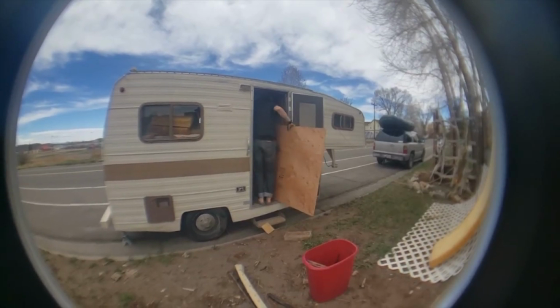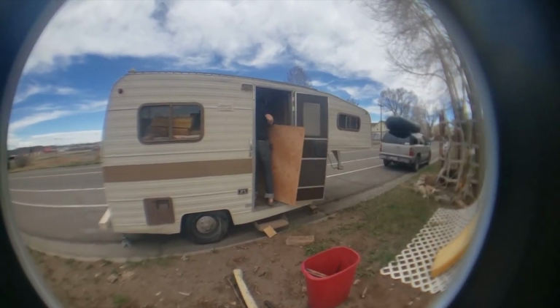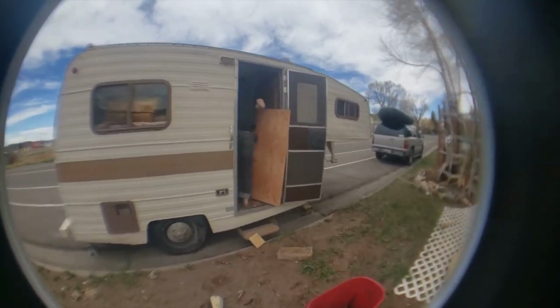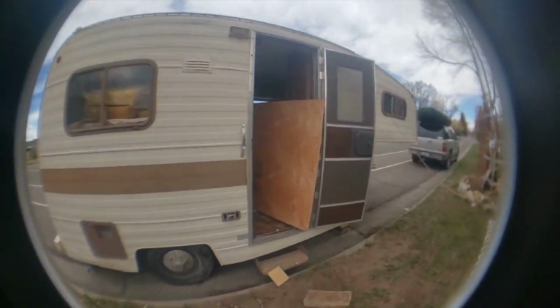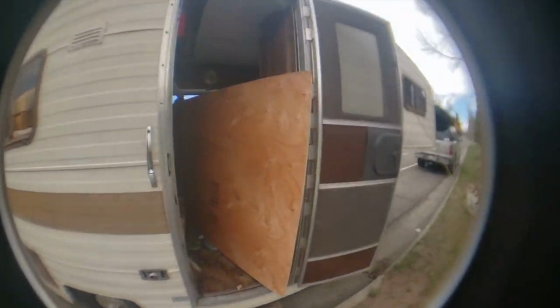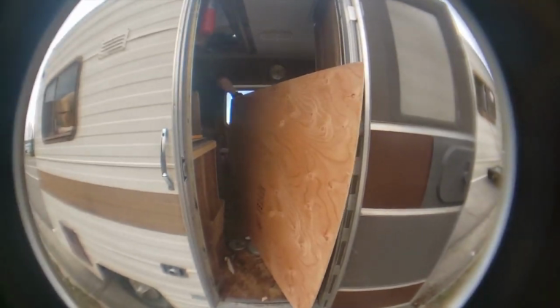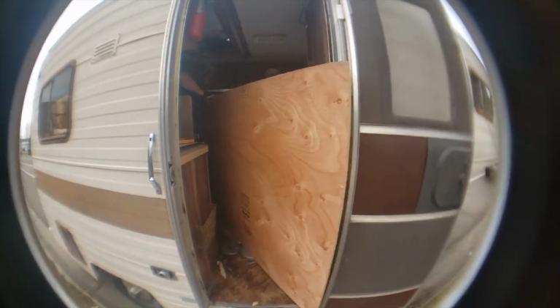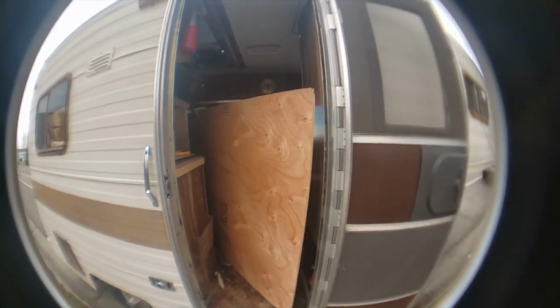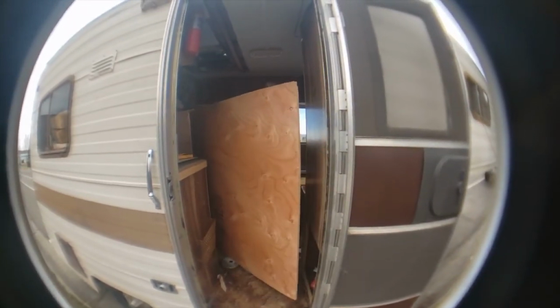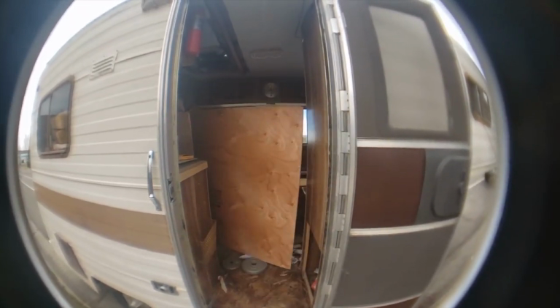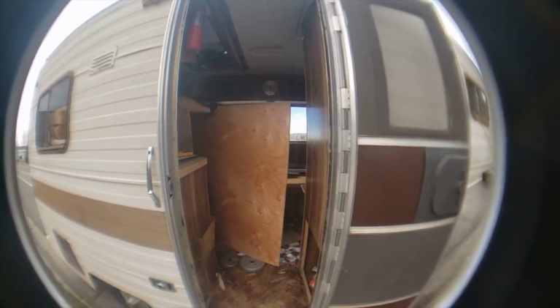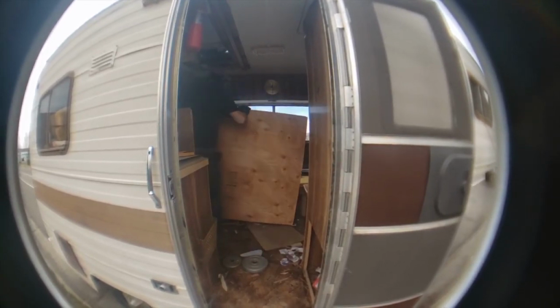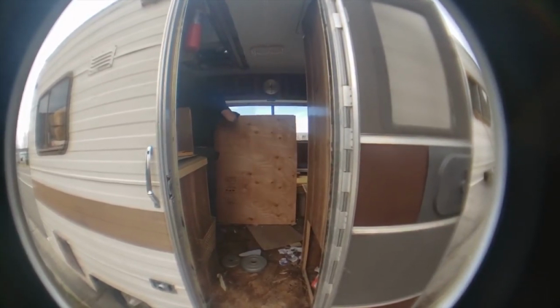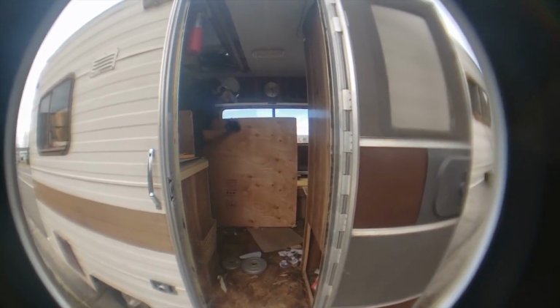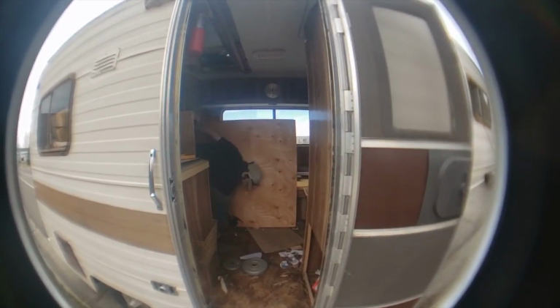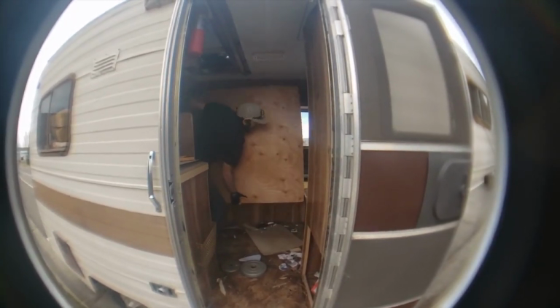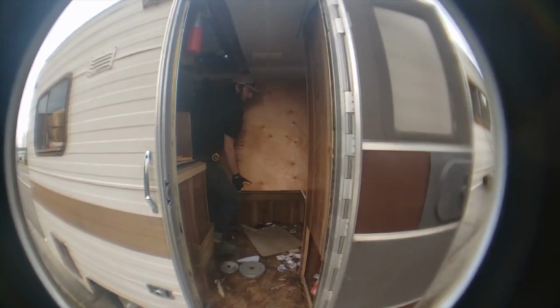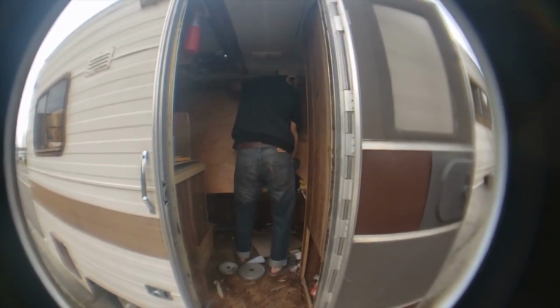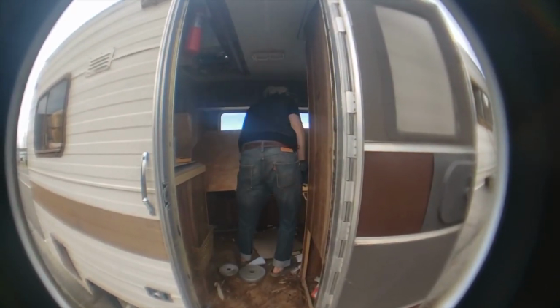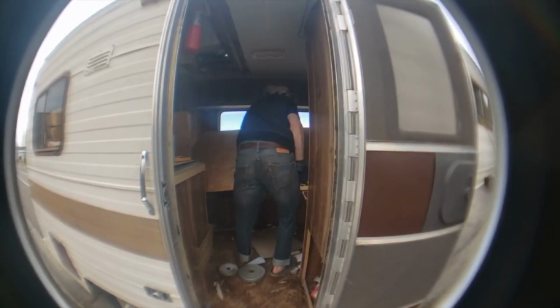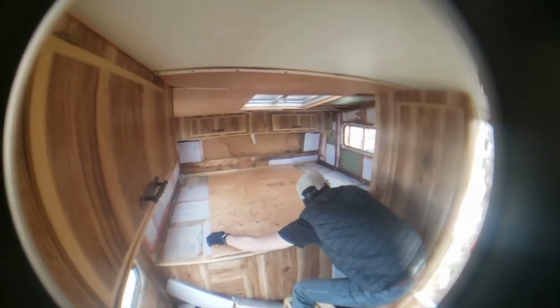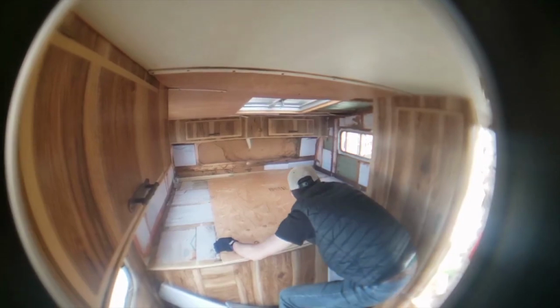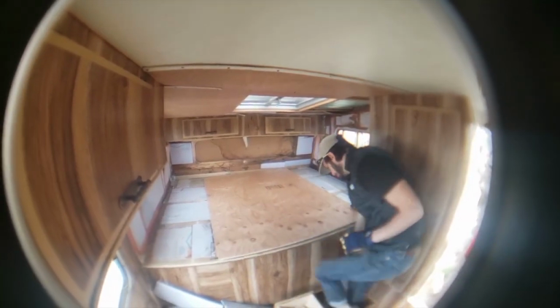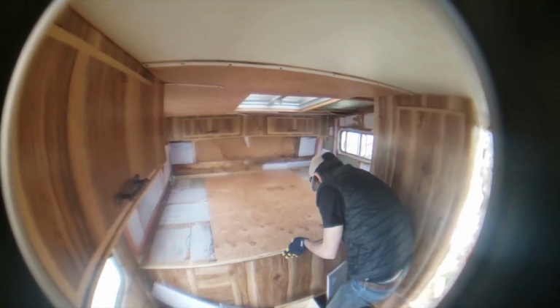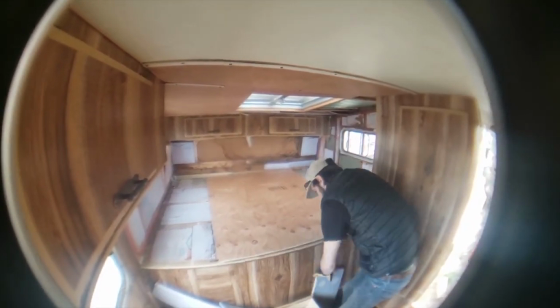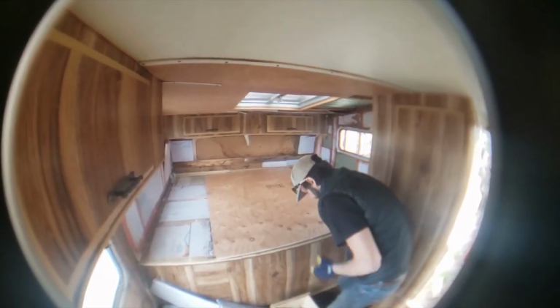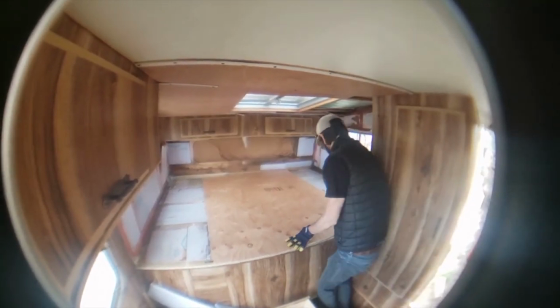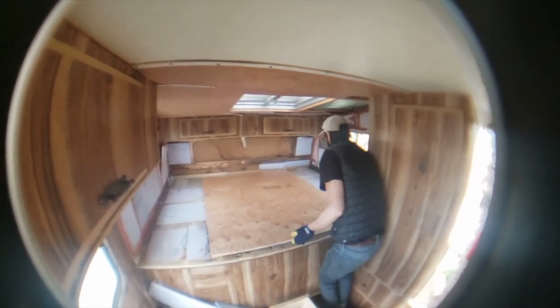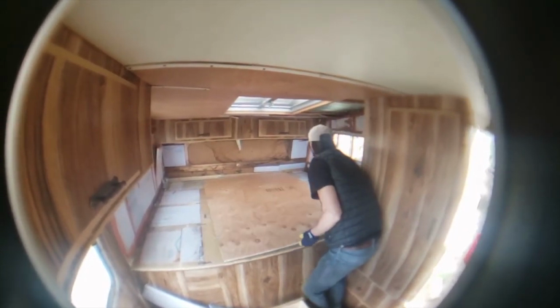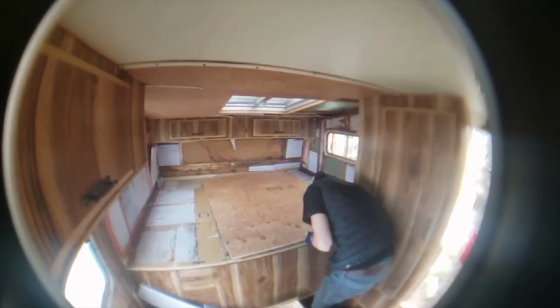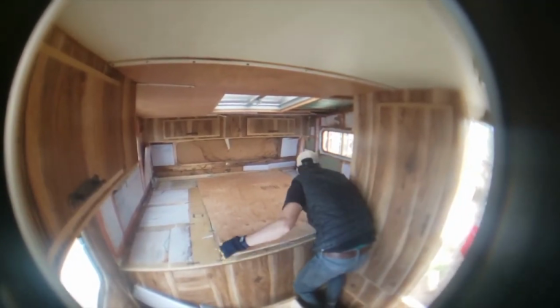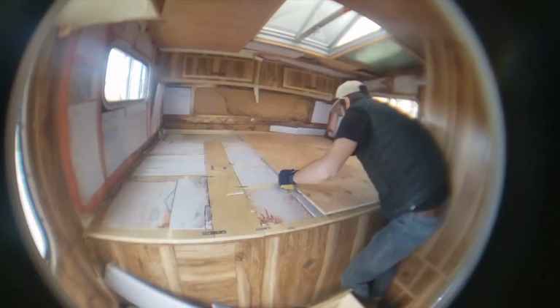After that was all squared away, he got some other panels for the walls and was able to re-put up the original ceiling panels. Together, we used some caulk to fill in all the gaps to prepare all the walls and ceiling for wallpaper some day. It's not perfect, but it'll do.